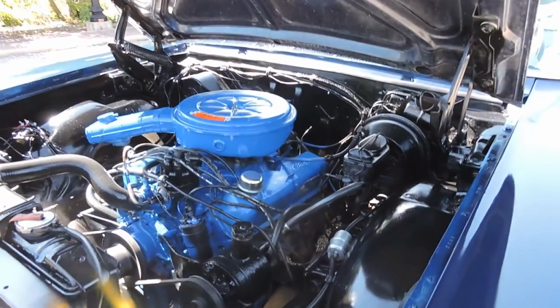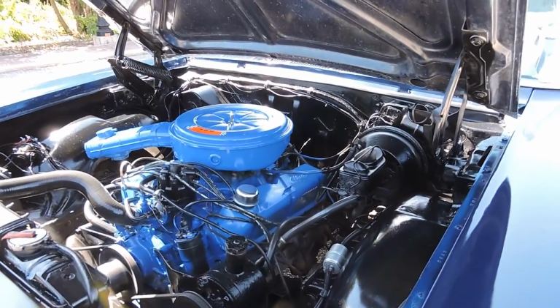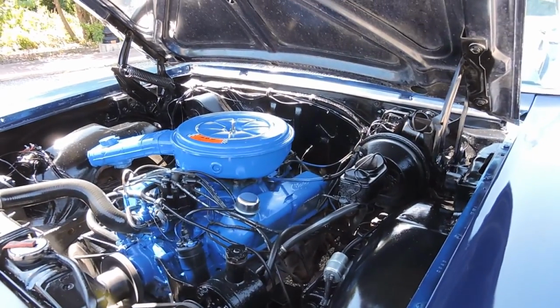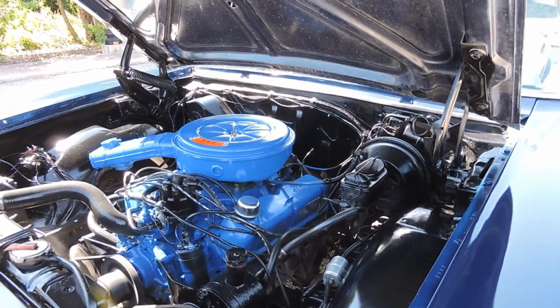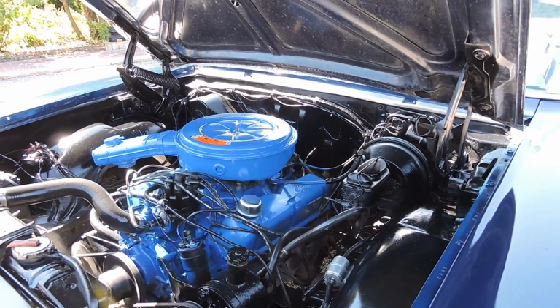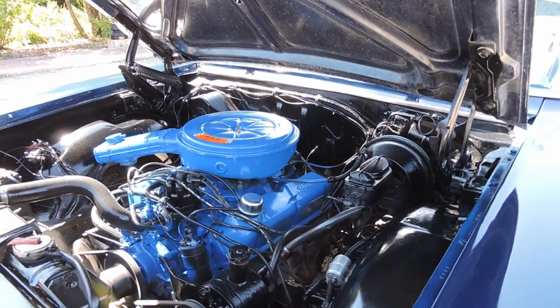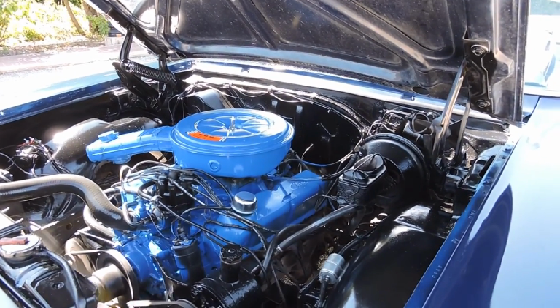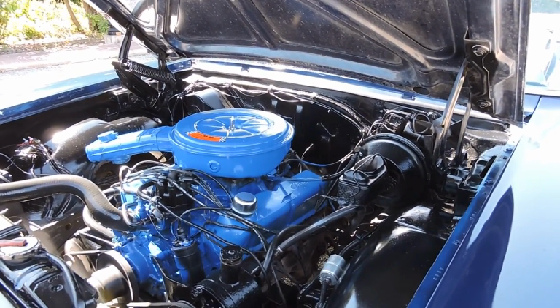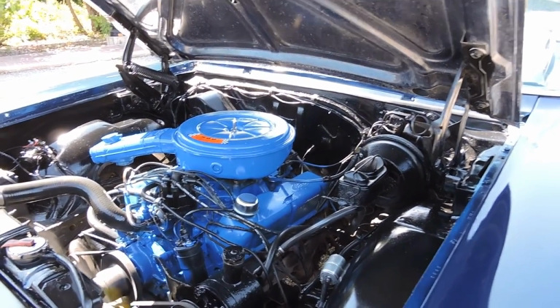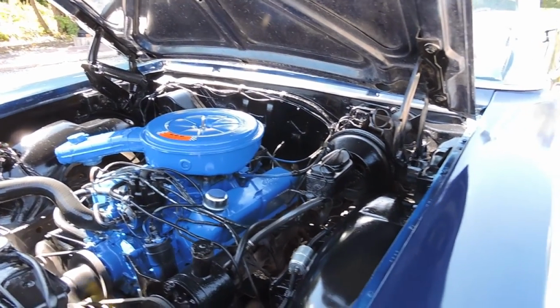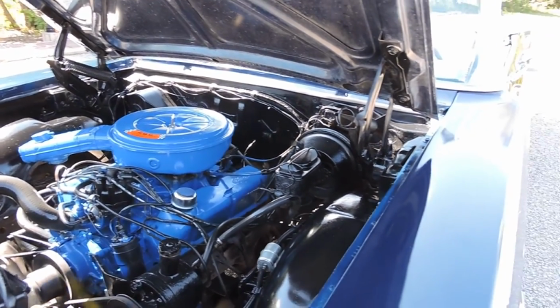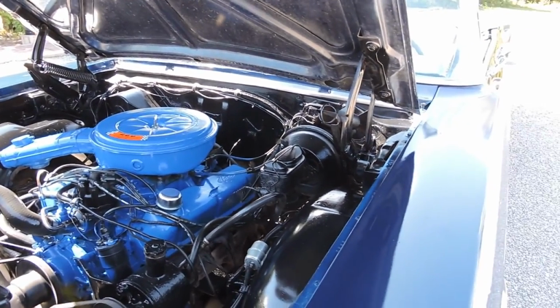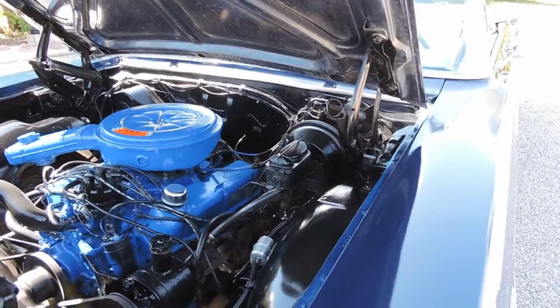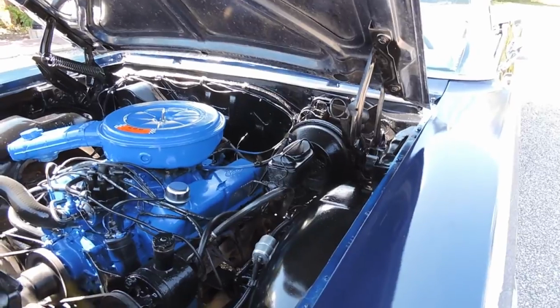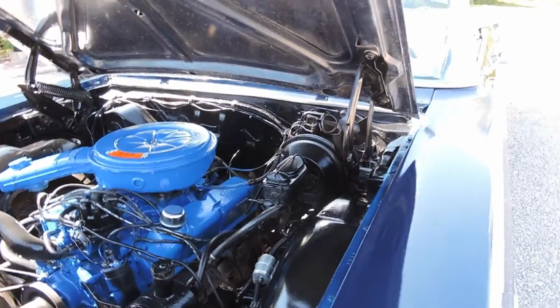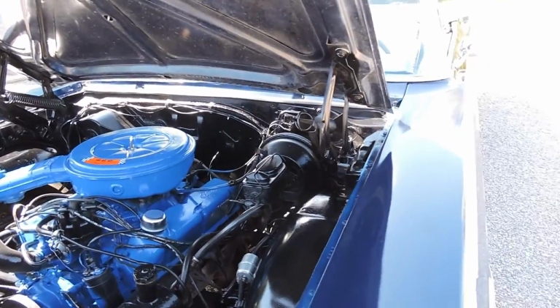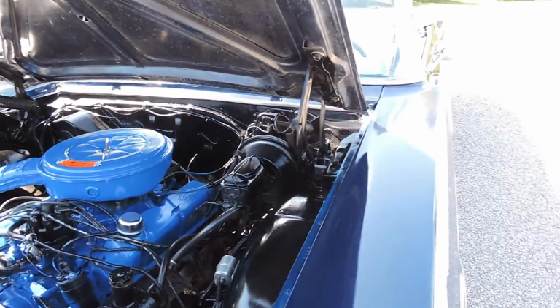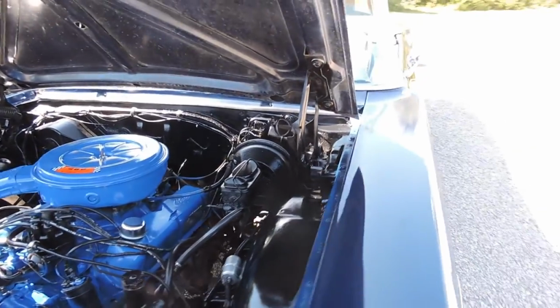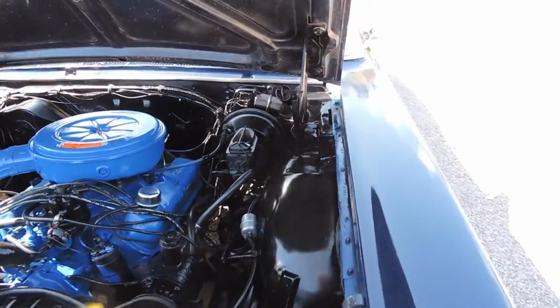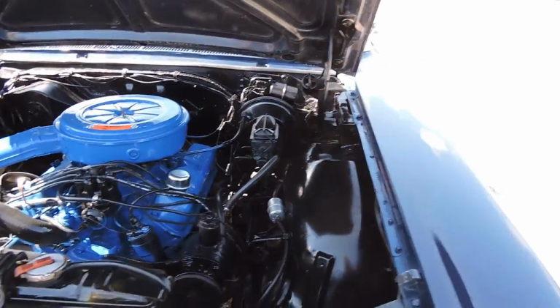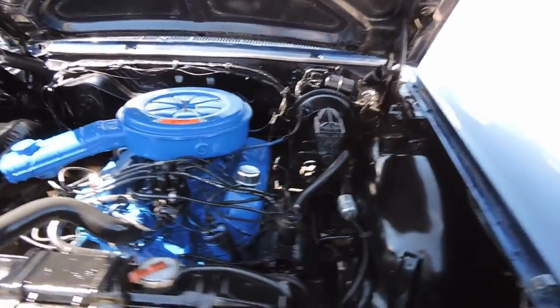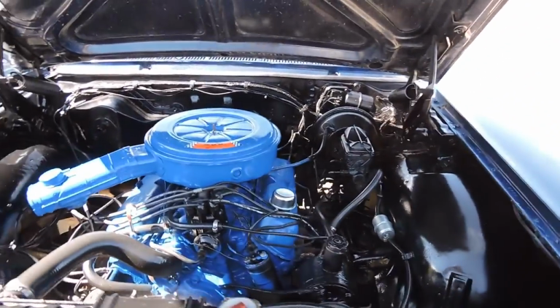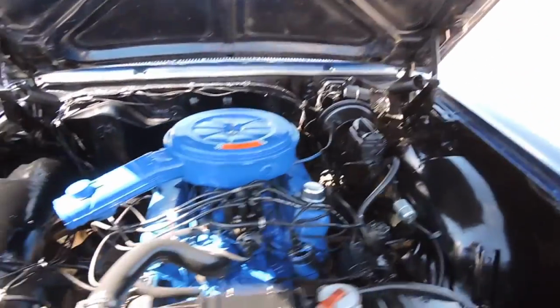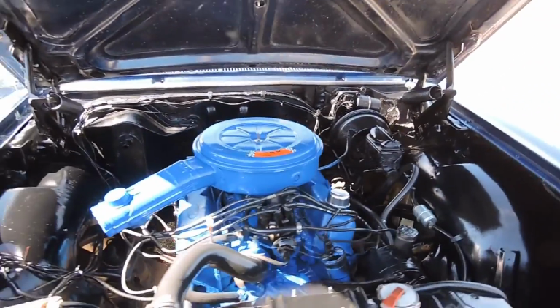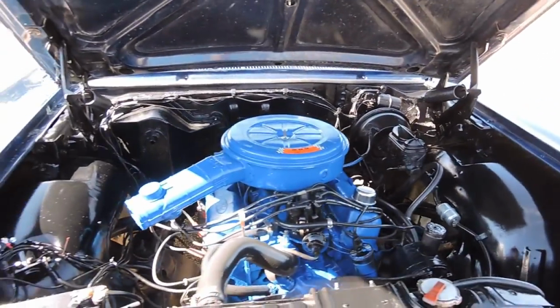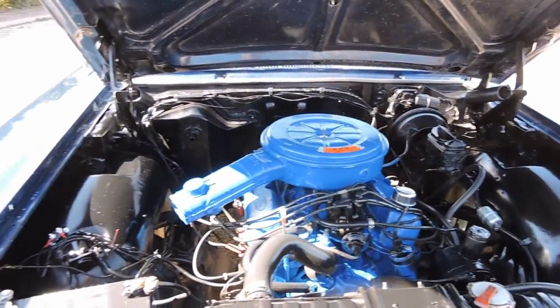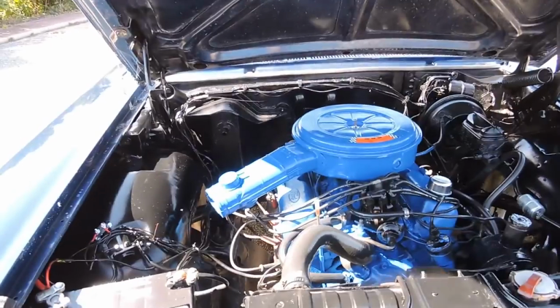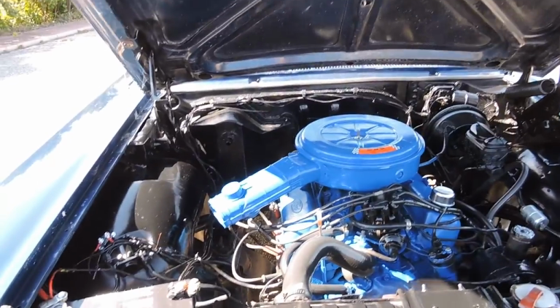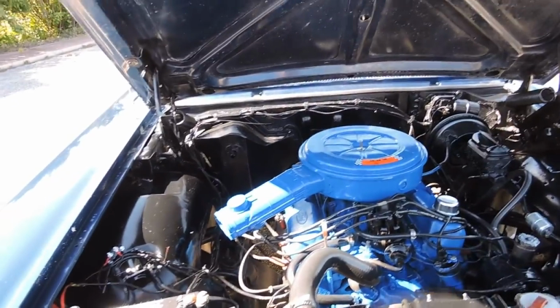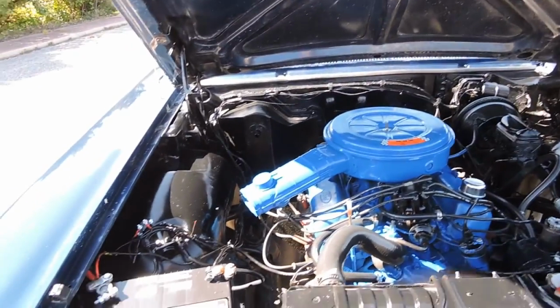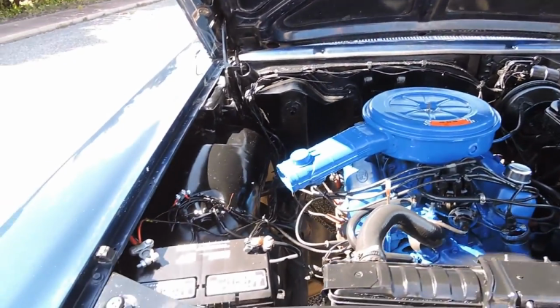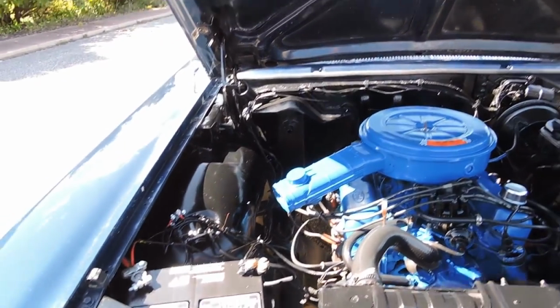The engine runs great. It's got new spark plug wires, coil wire, that kind of stuff. It's had kind of a quick repaint and touch-up under the hood. It looks nice for a driver.